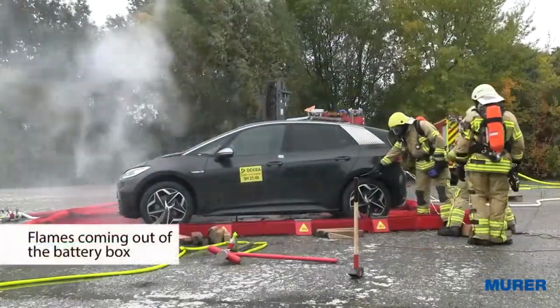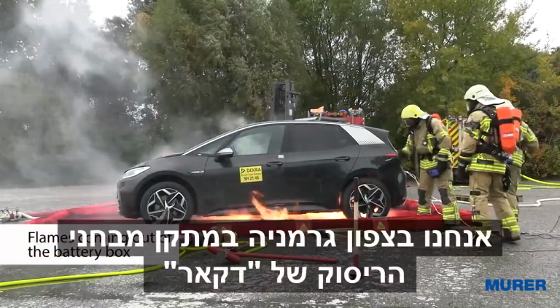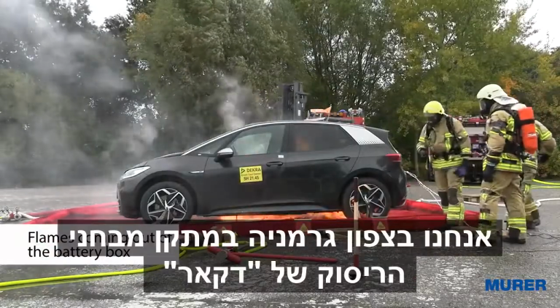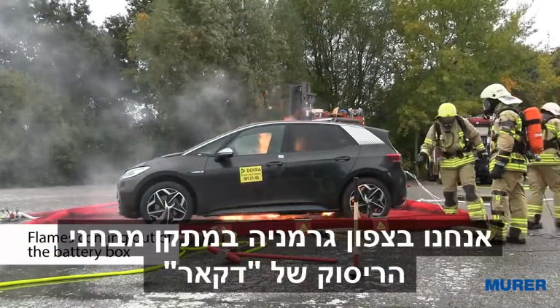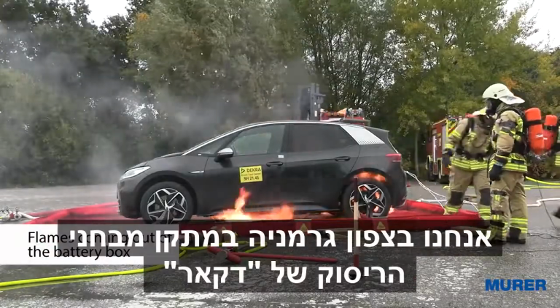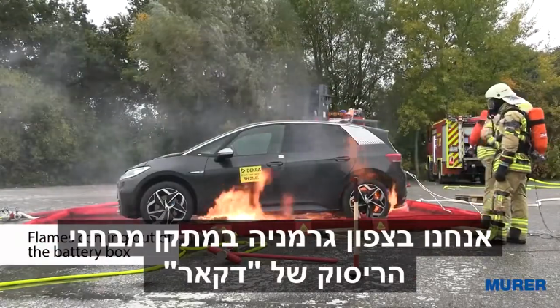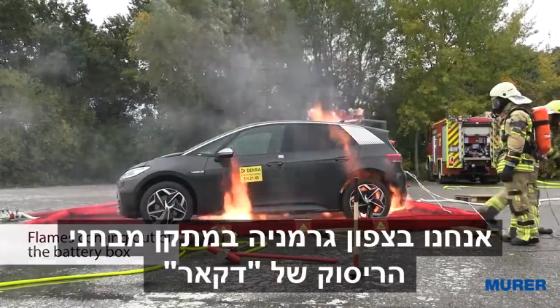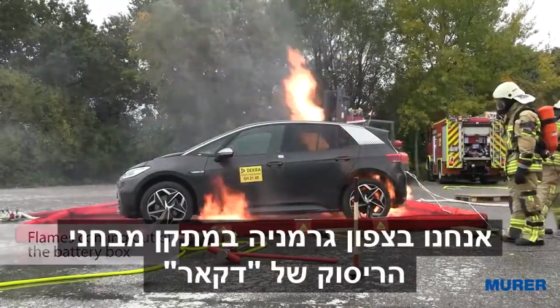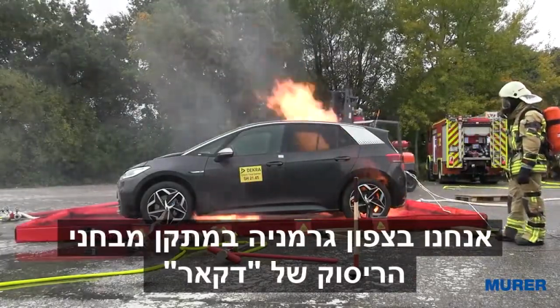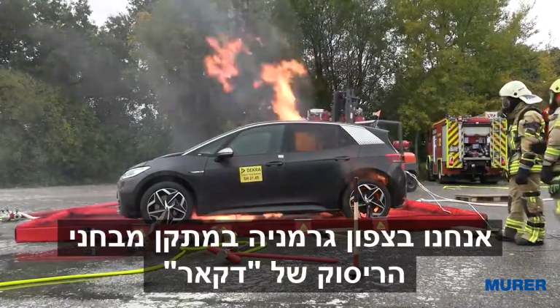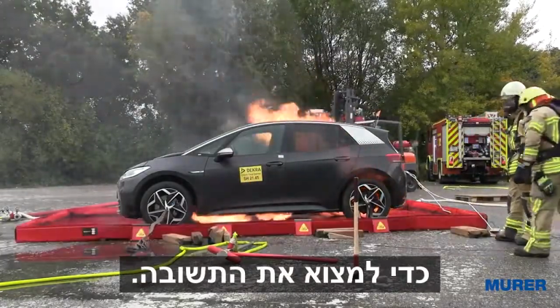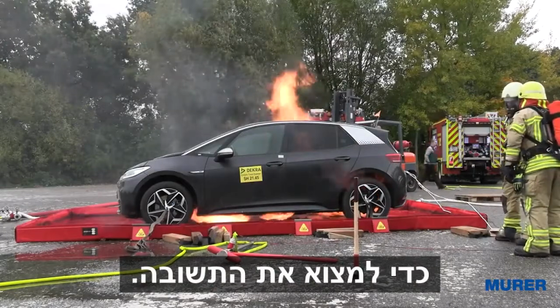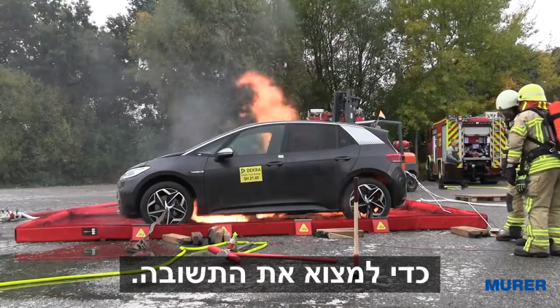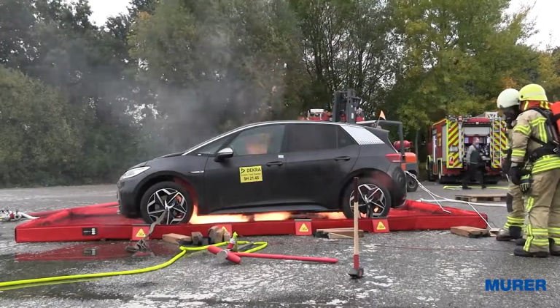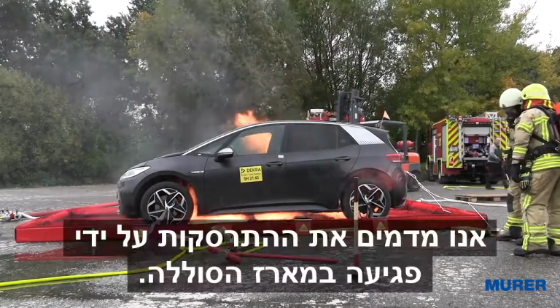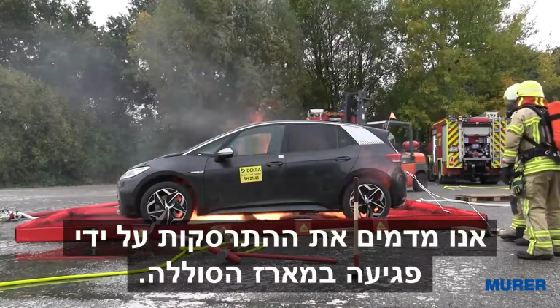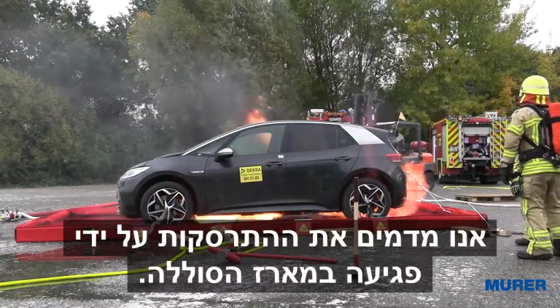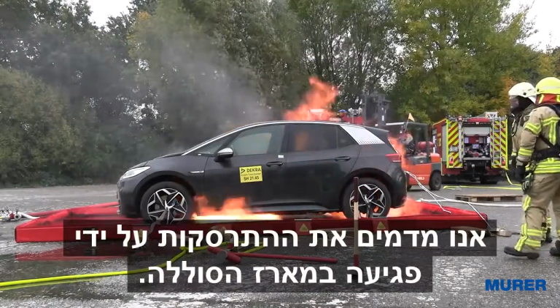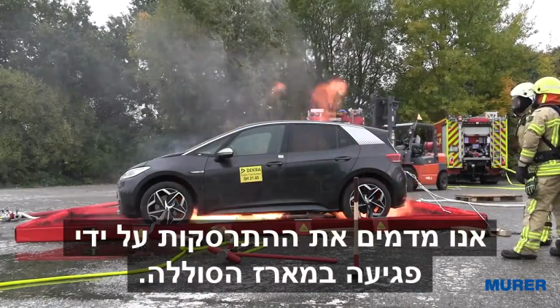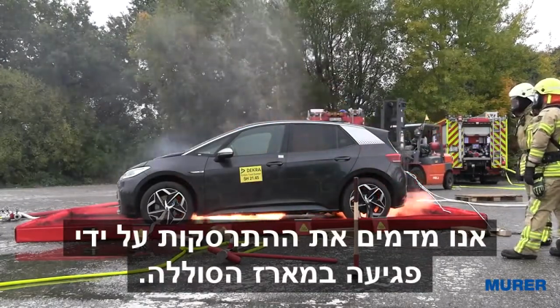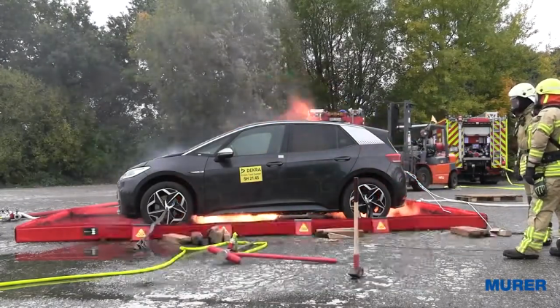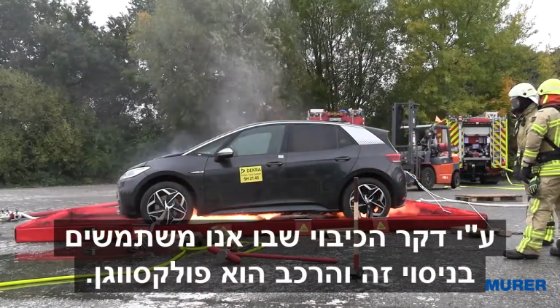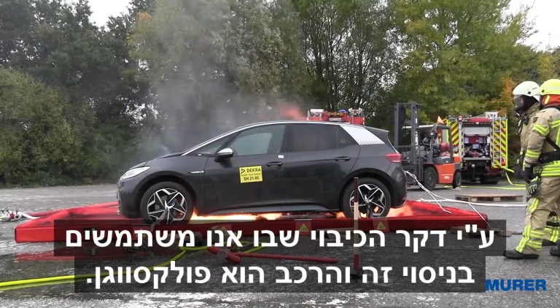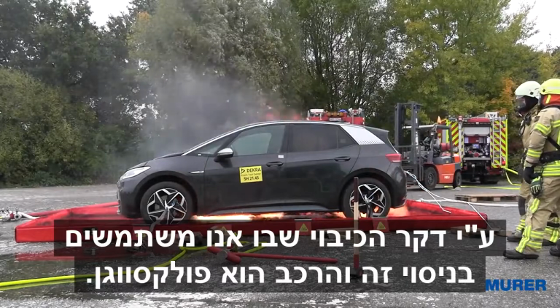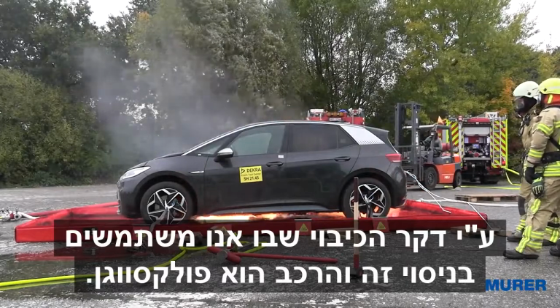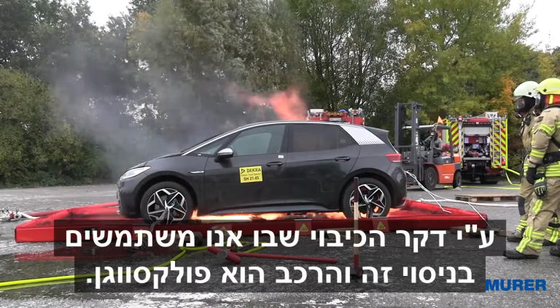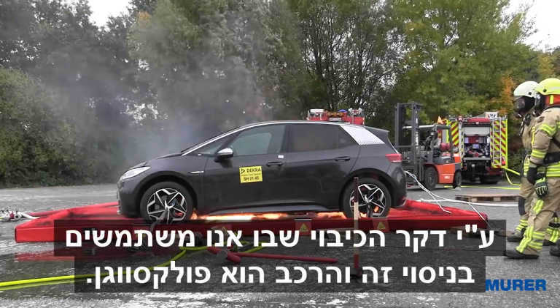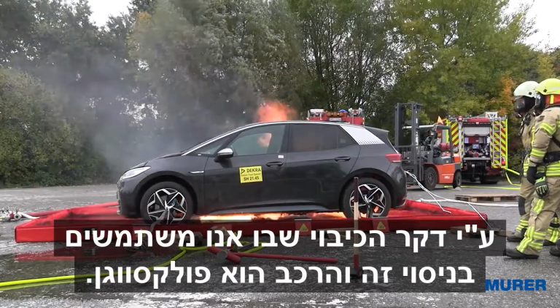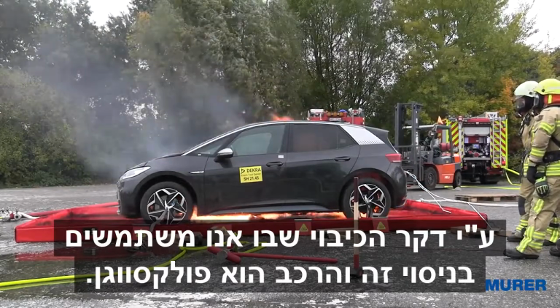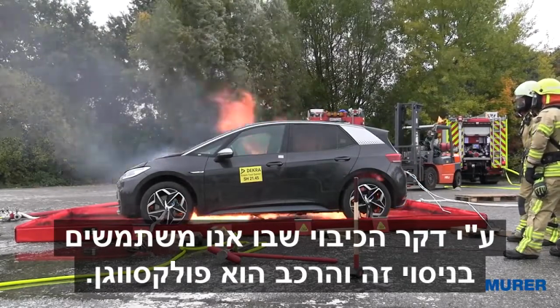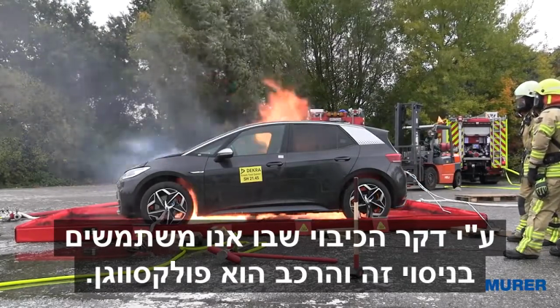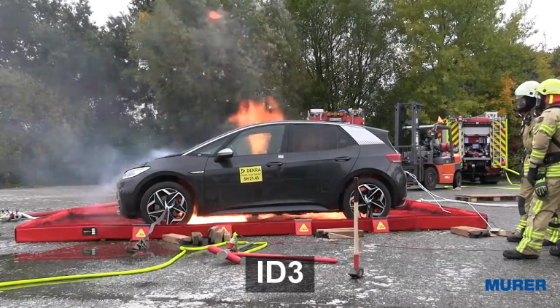We are in northern Germany at the crash test facility of Dekra in order to find the answer. We simulate a crash by damaging the battery box with a kind of nail. The car we use in this experiment is a Volkswagen ID.3.